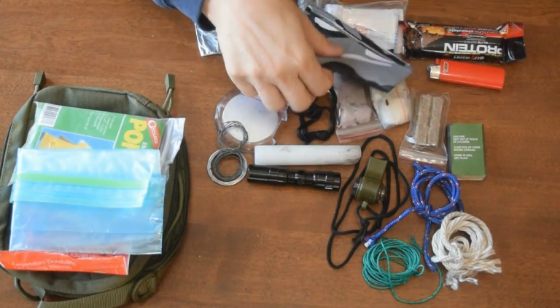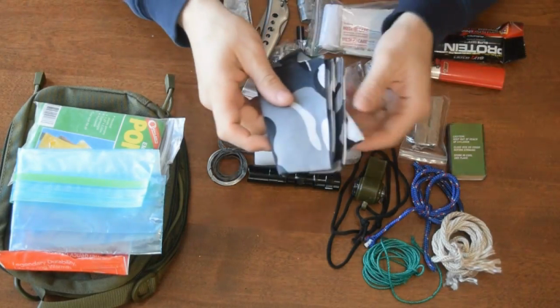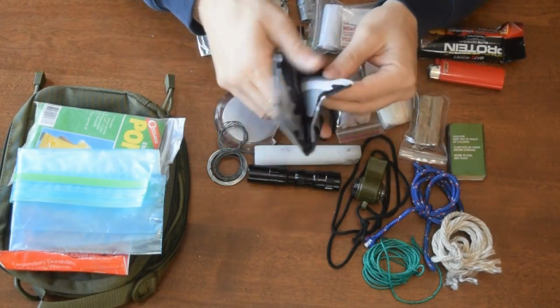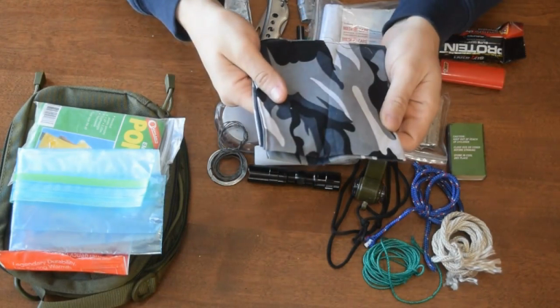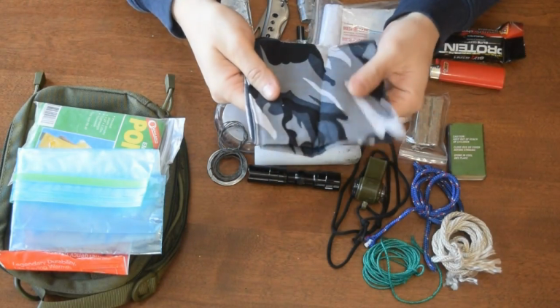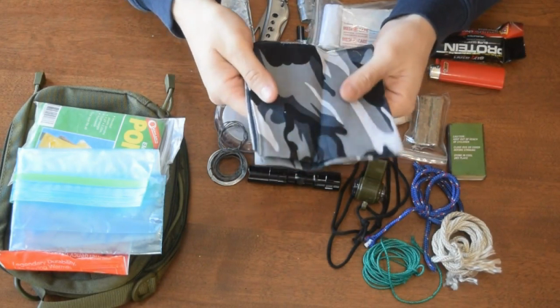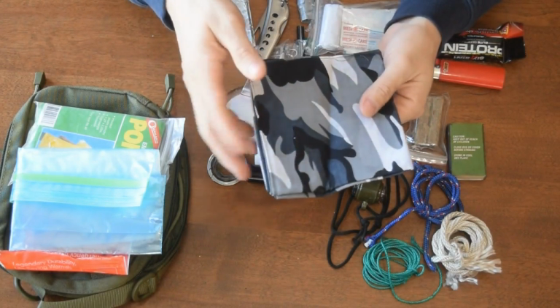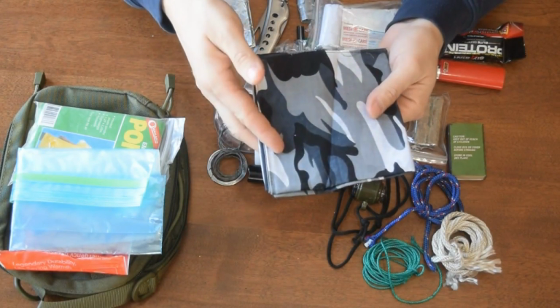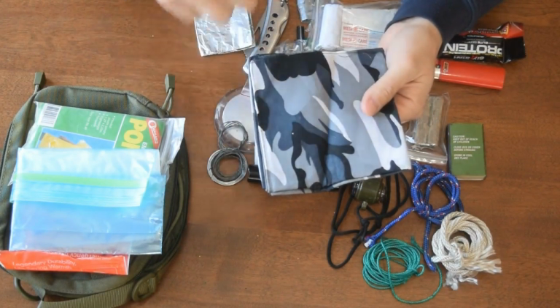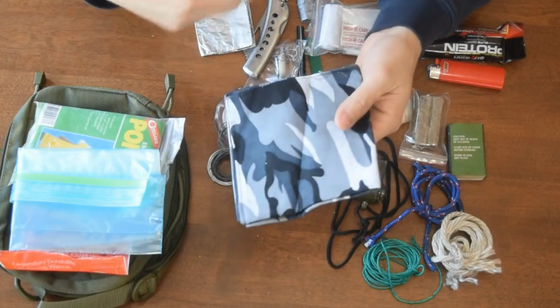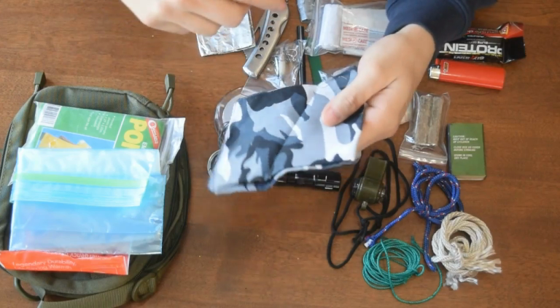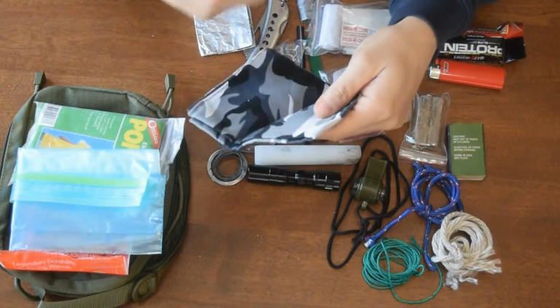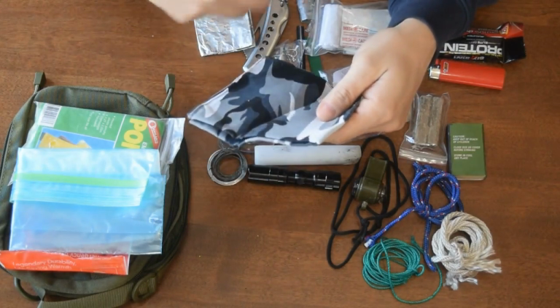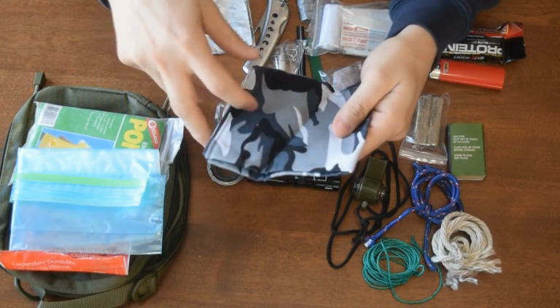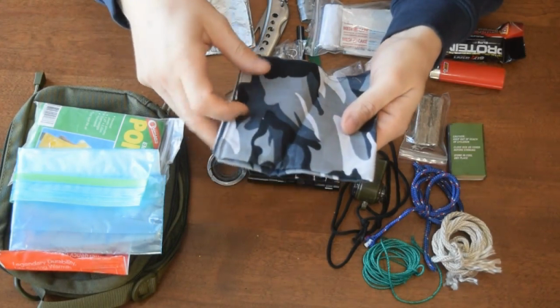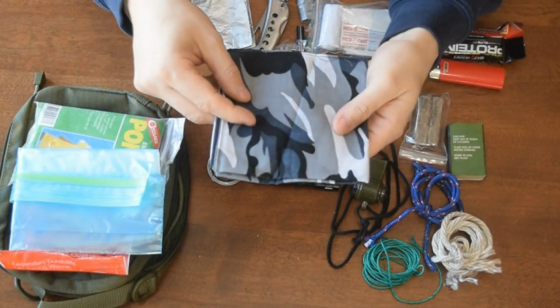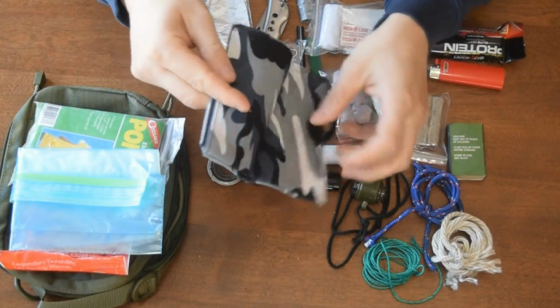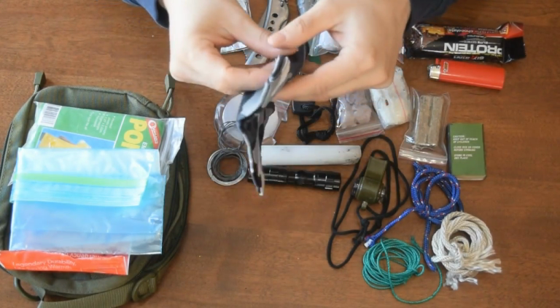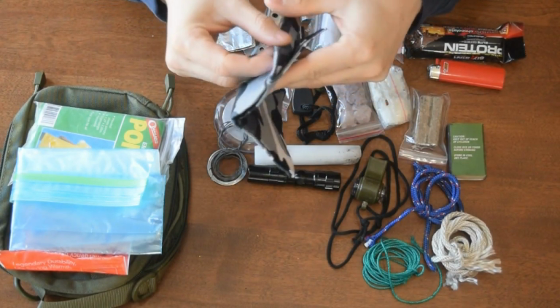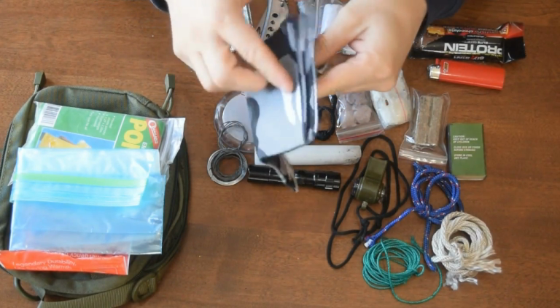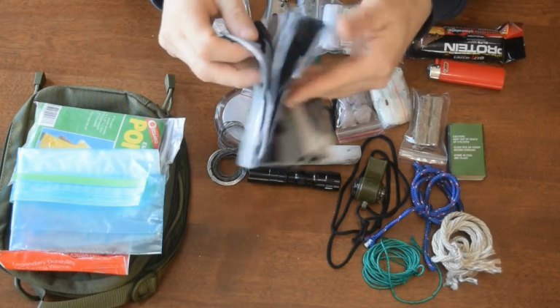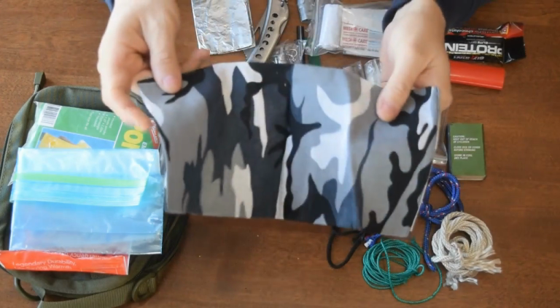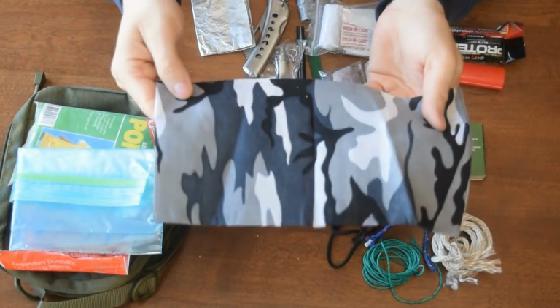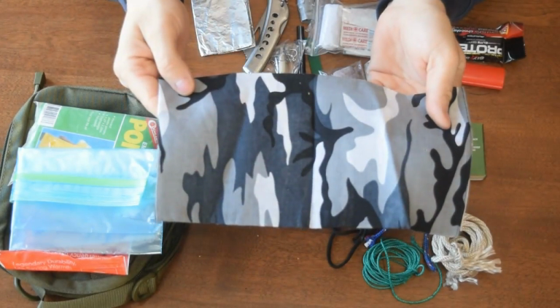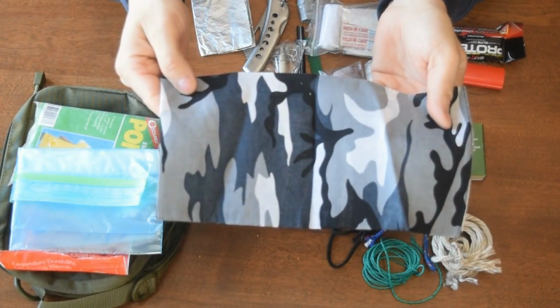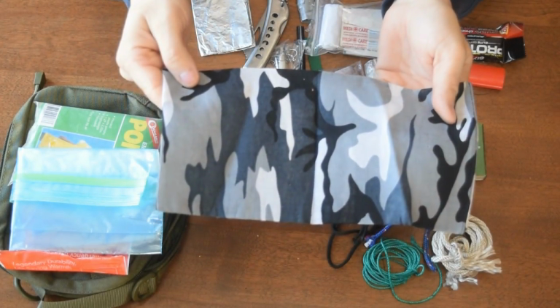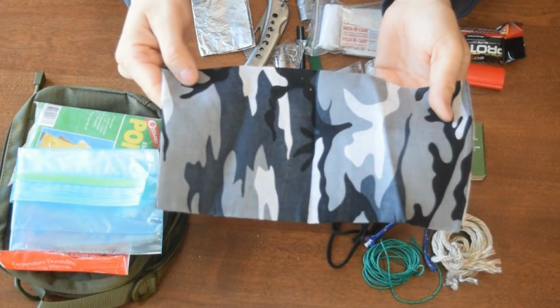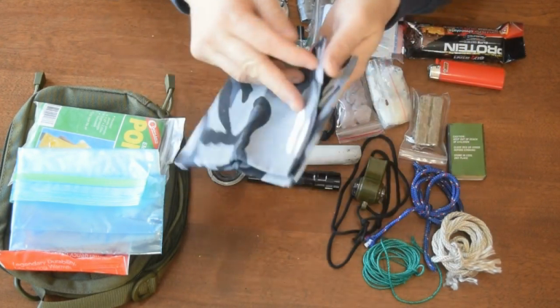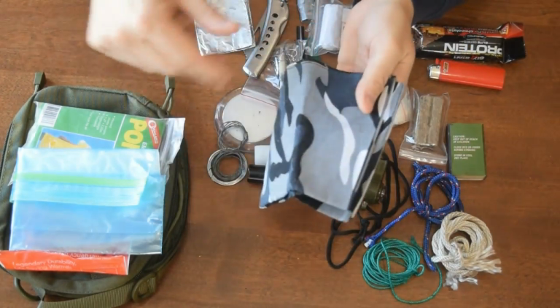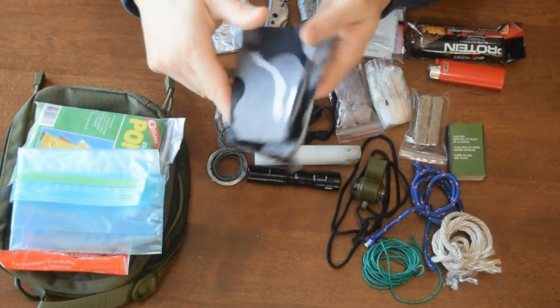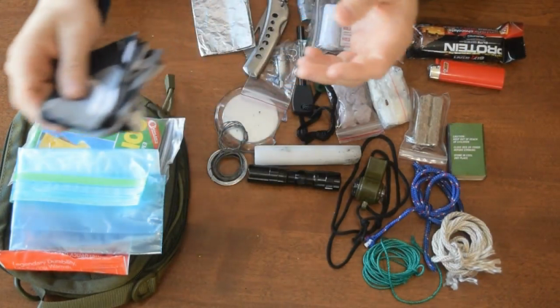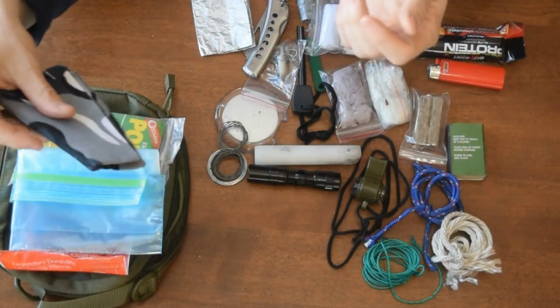Bandana. You can use a bandana for first aid — use it as a sling, wrap up a cut or a wound. You can also use it to sort of filter water by laying it over a cup, or to strain dirty water.